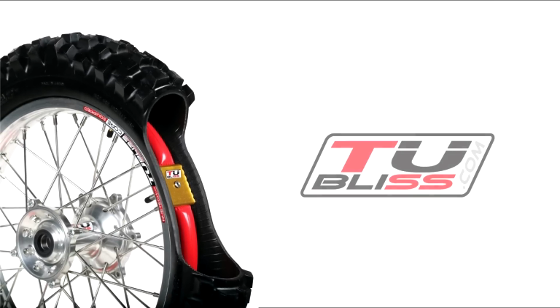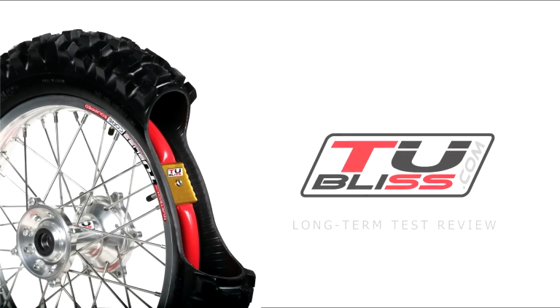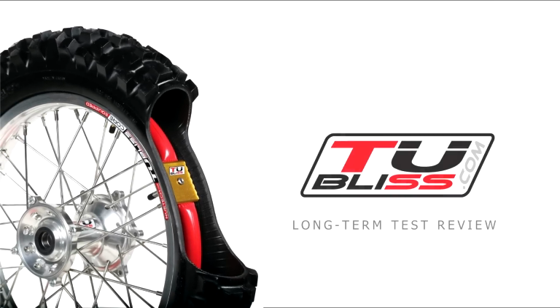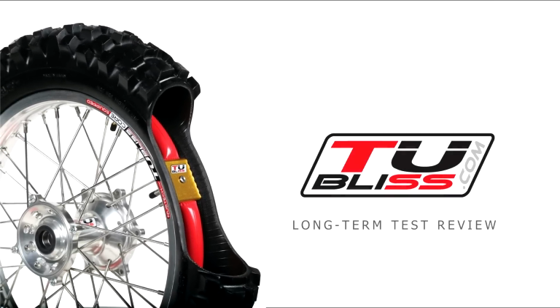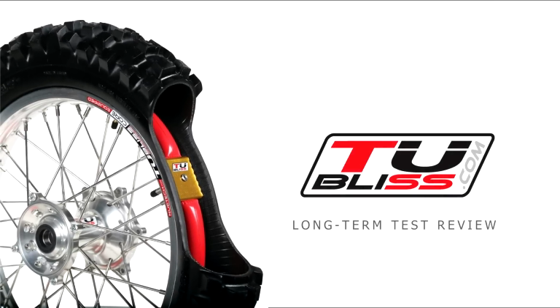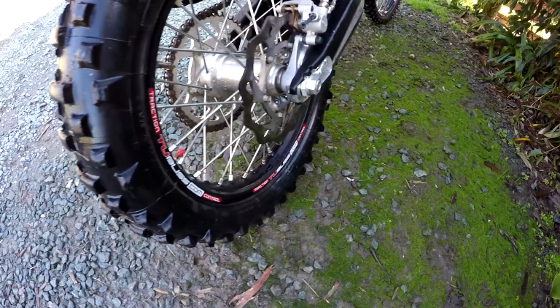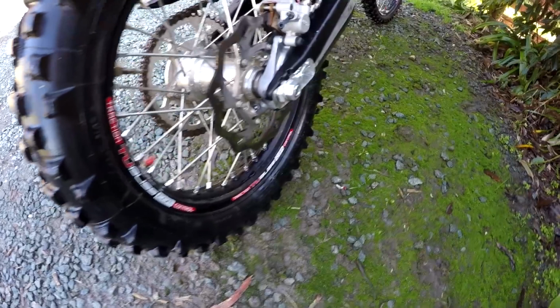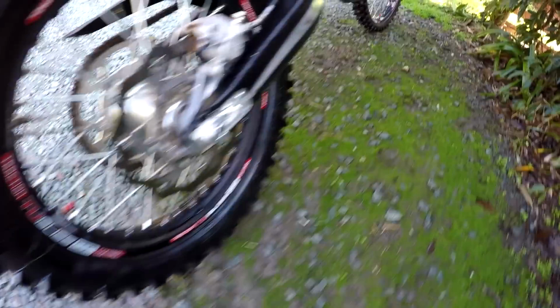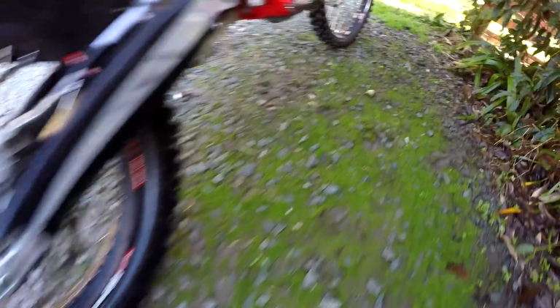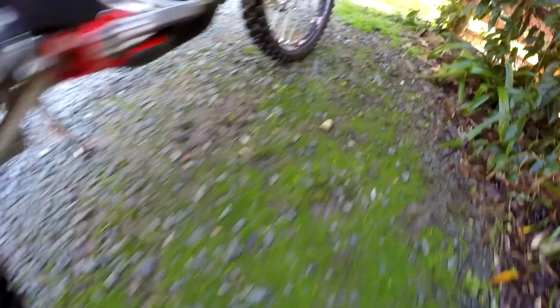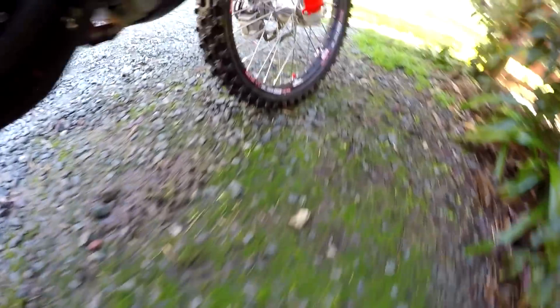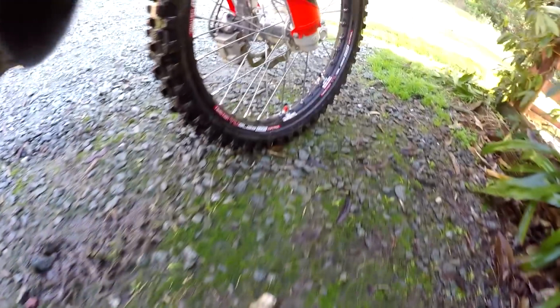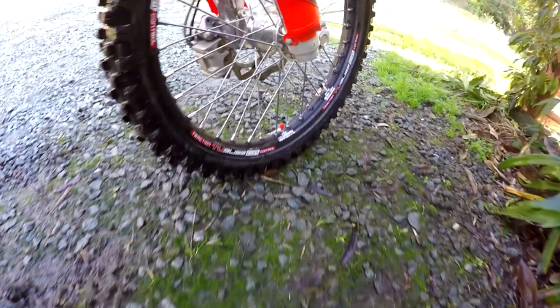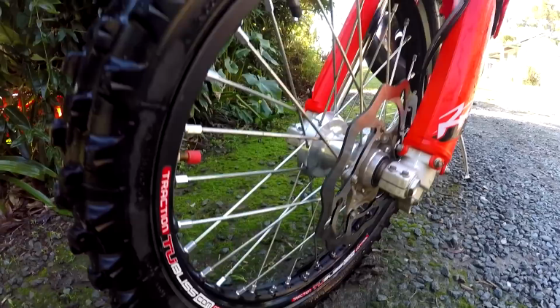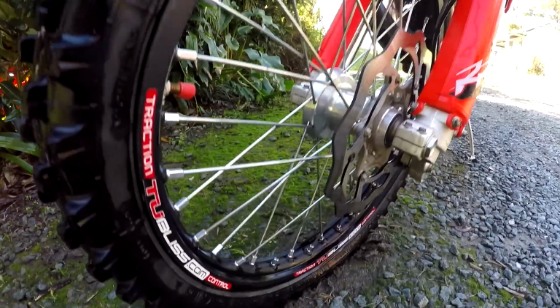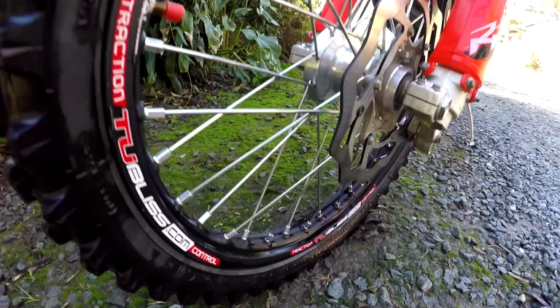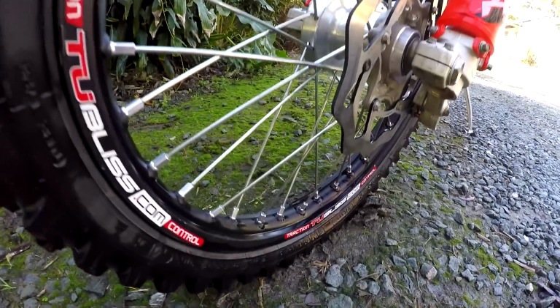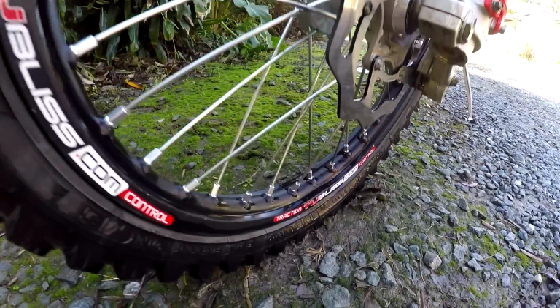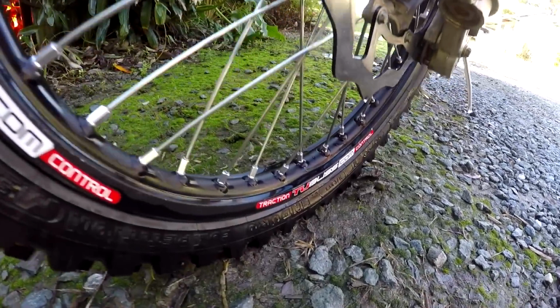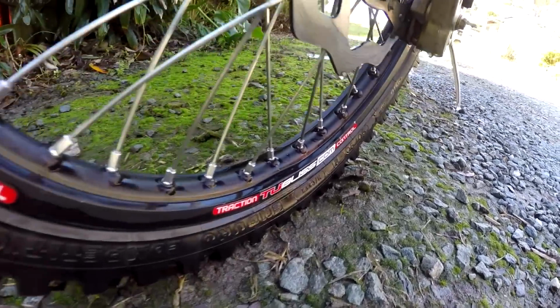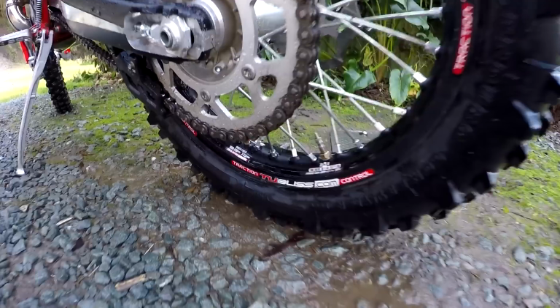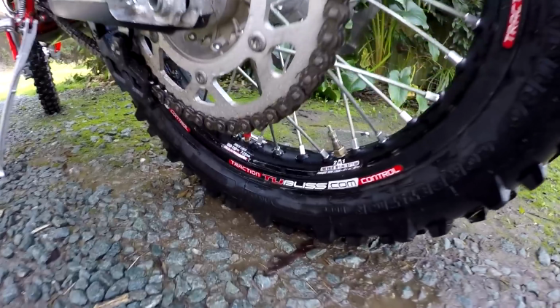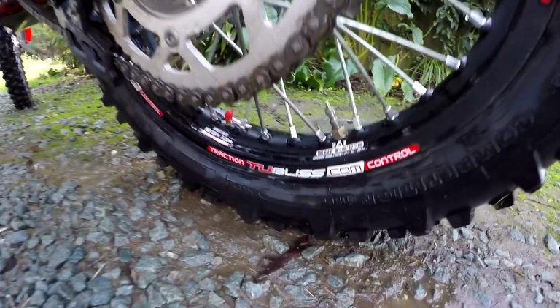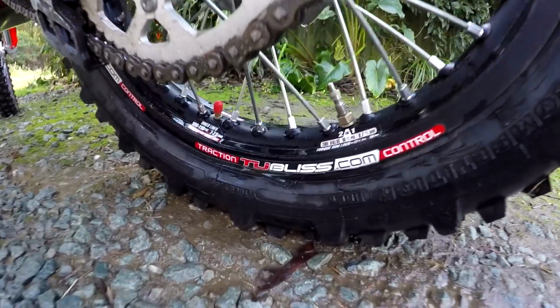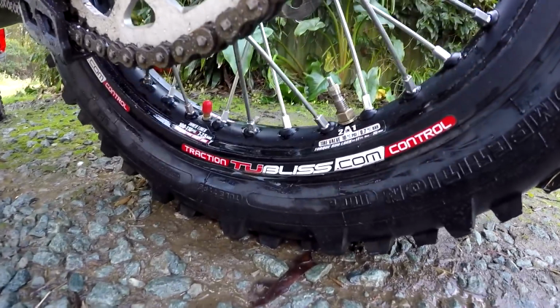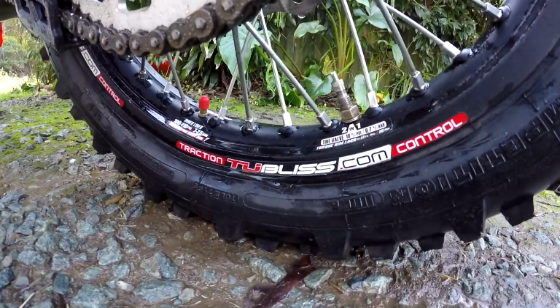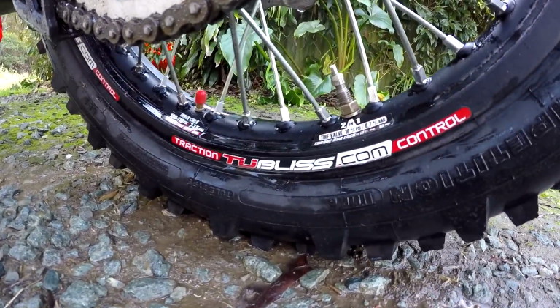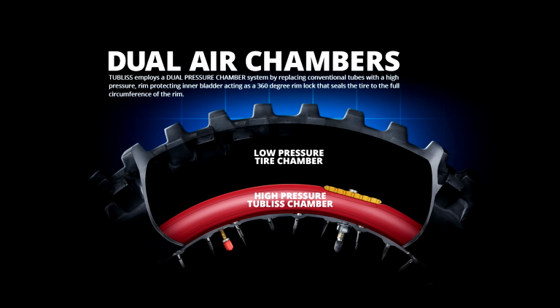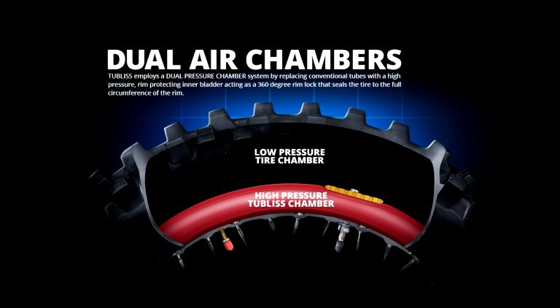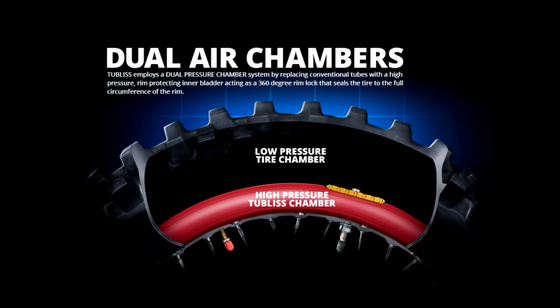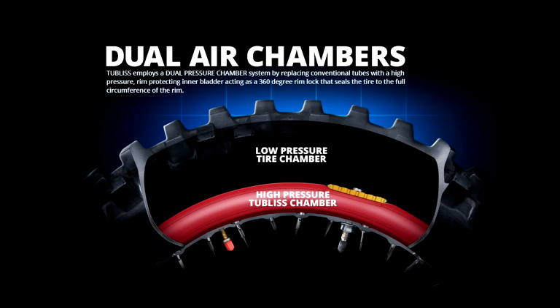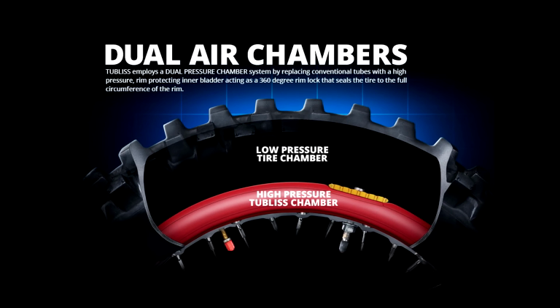I've had plenty of rides in all sorts of conditions with the tubeless system now, so I figured it was time for a full review. If you aren't familiar with tubeless, we covered the basics in our initial impressions video.